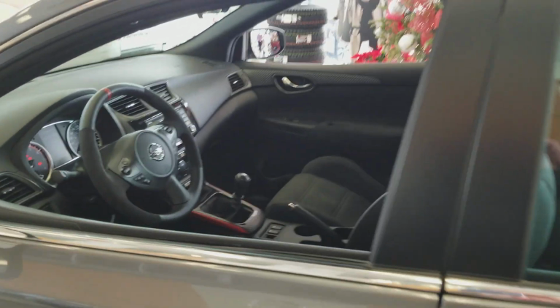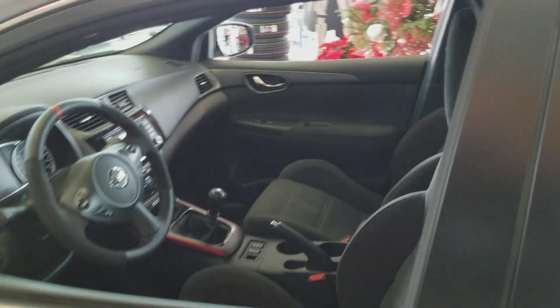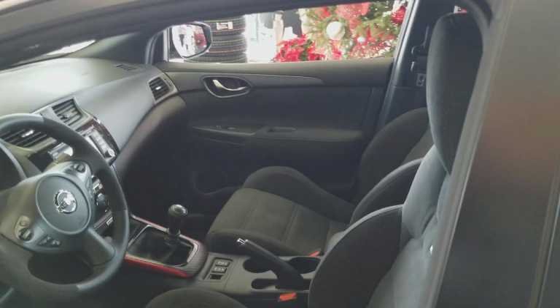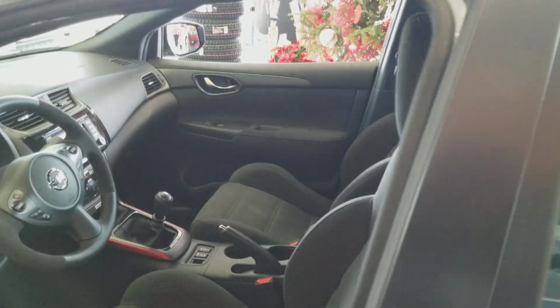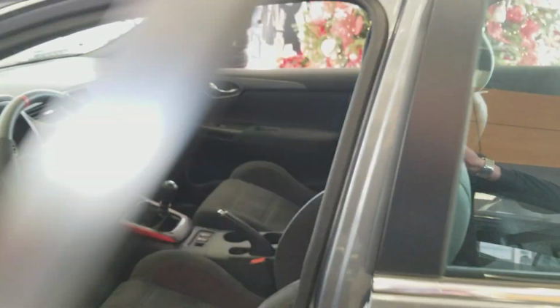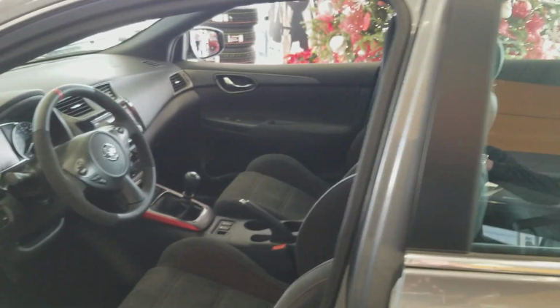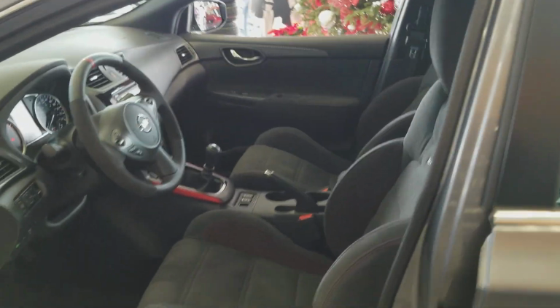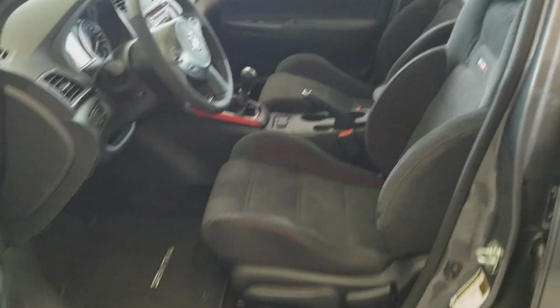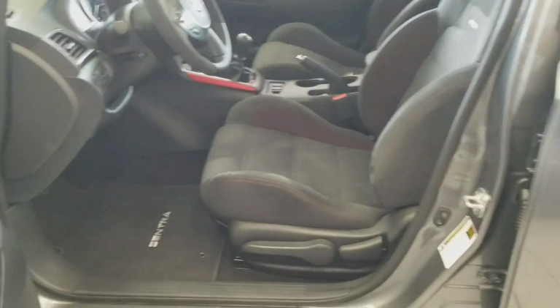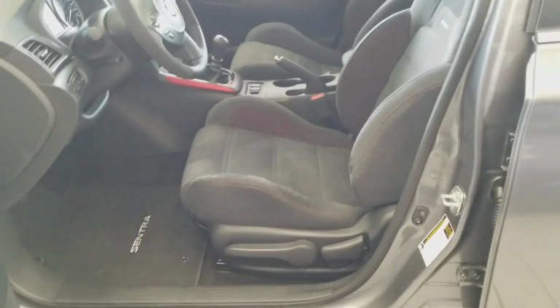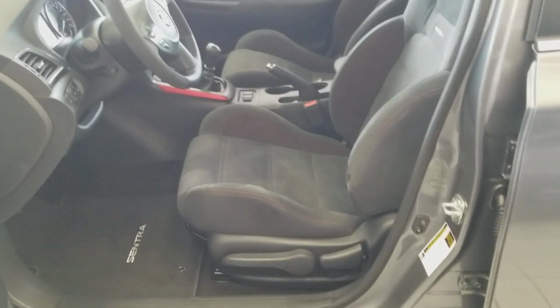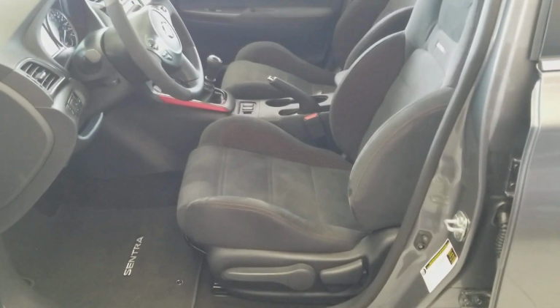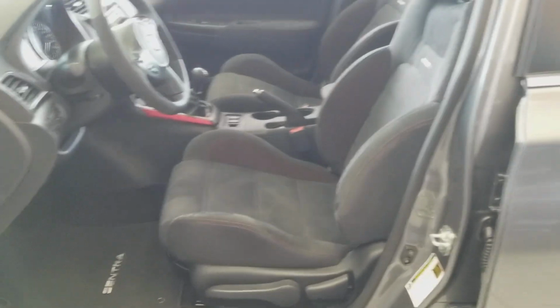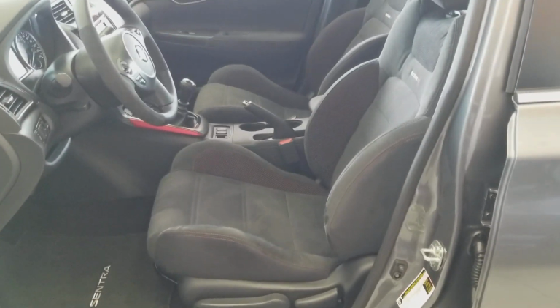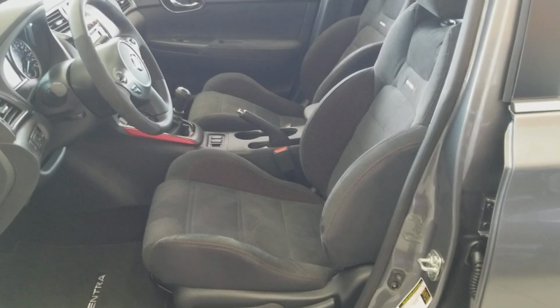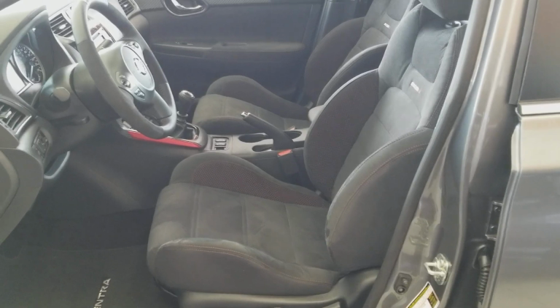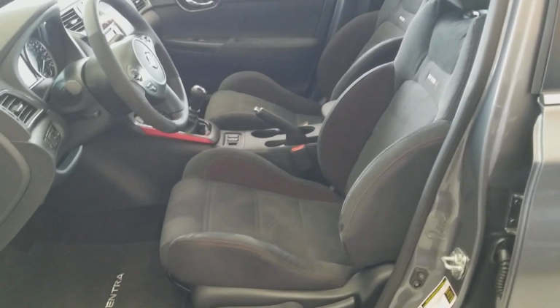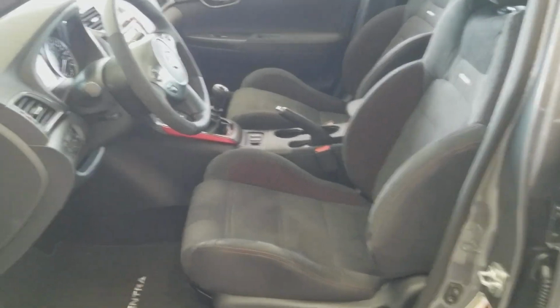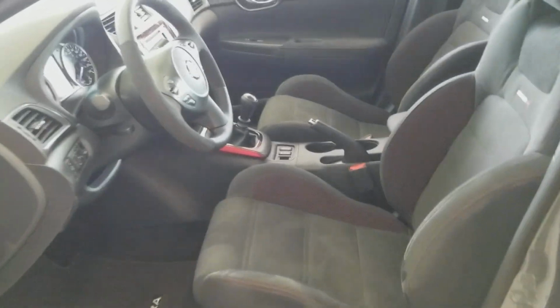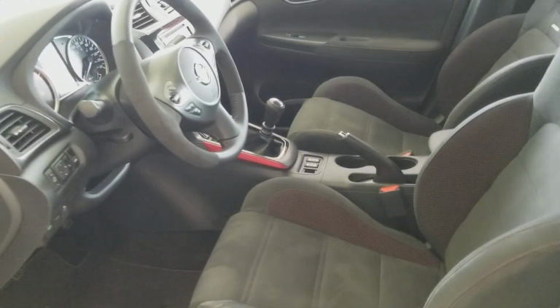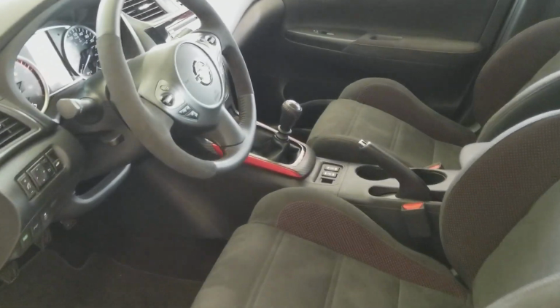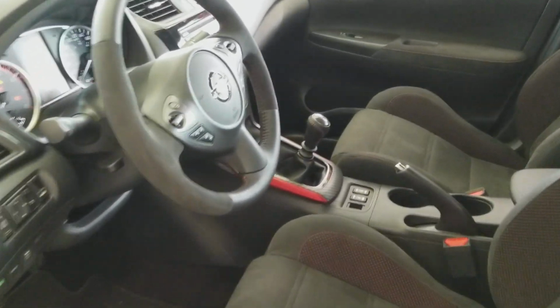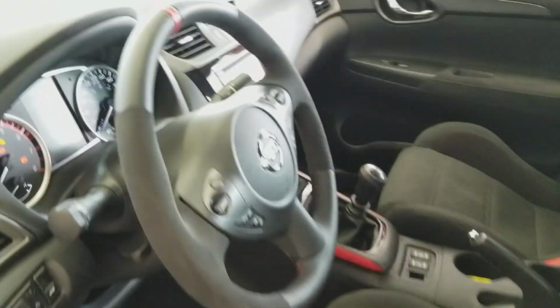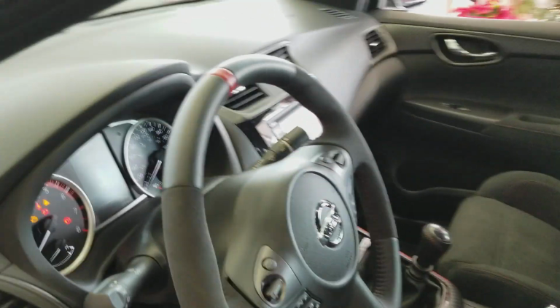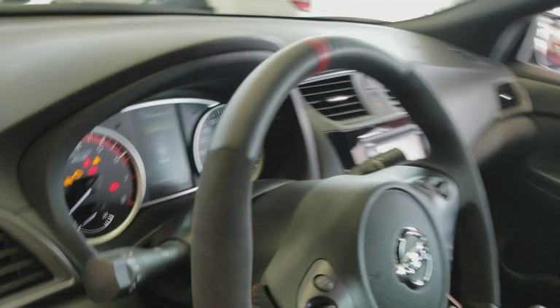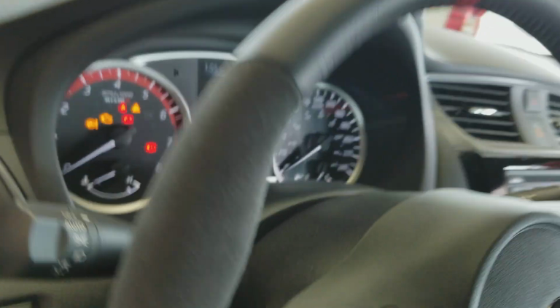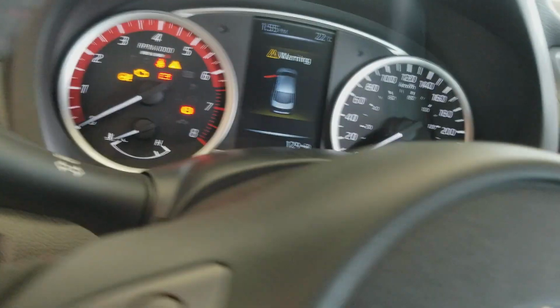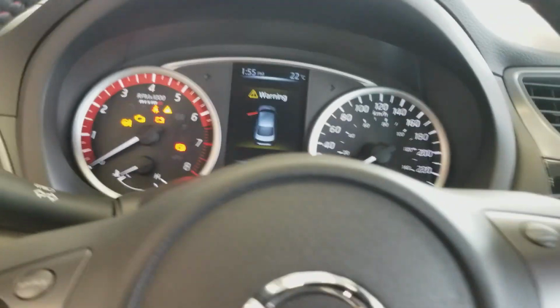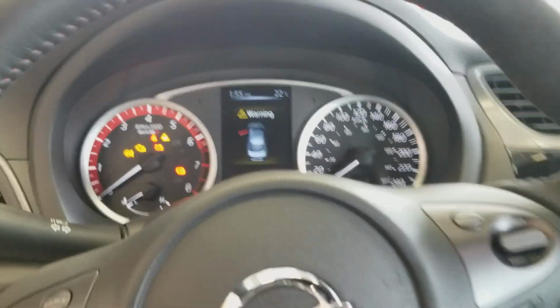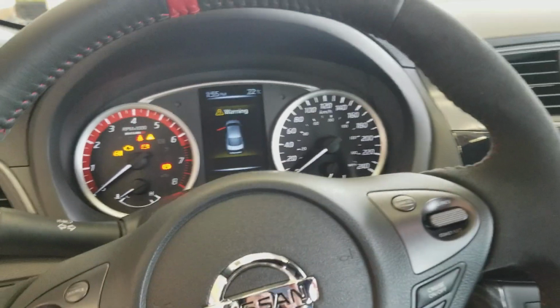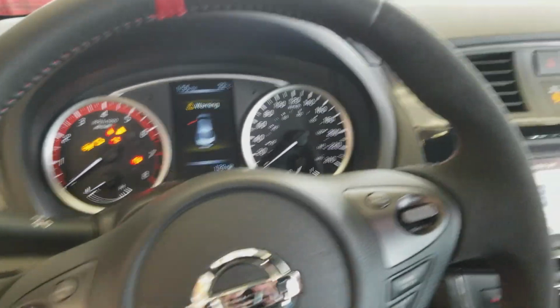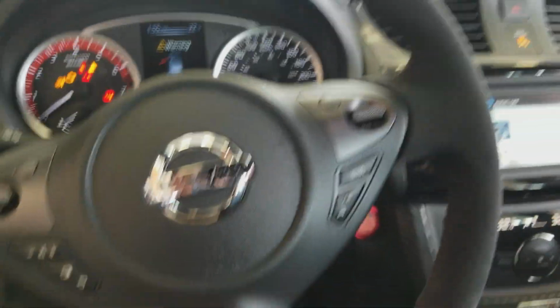Let's move inside. Sport seats — very highly and aggressively bolstered to wrap you in the car, especially when you're cornering at high speeds, to keep you in.